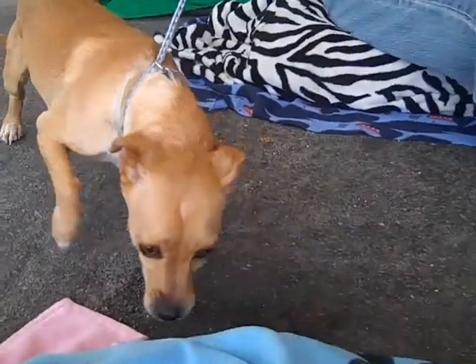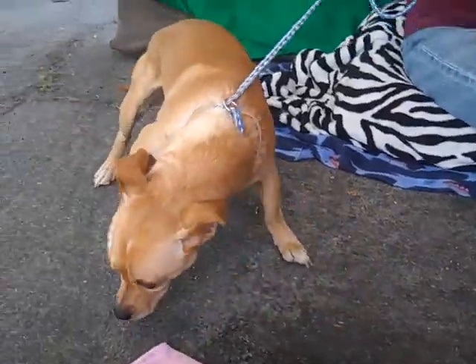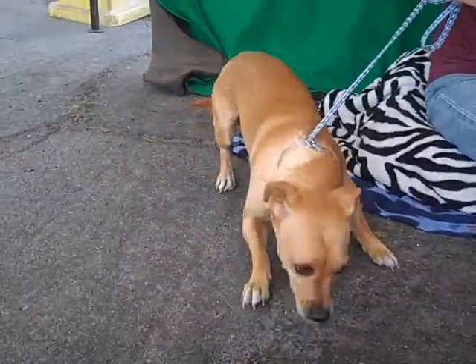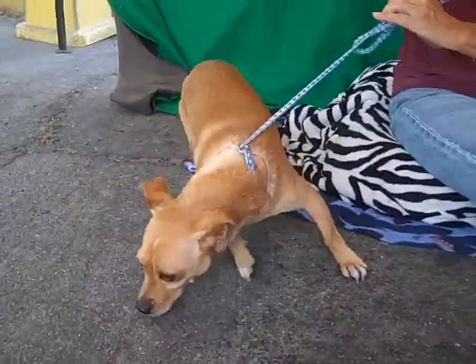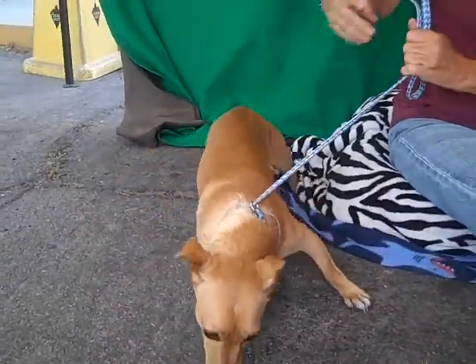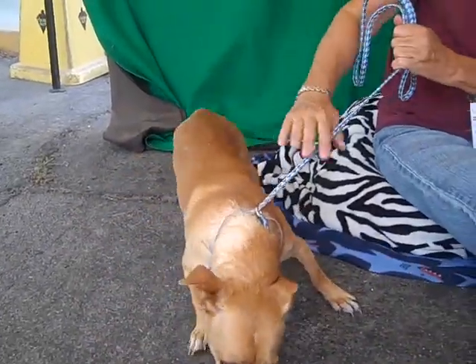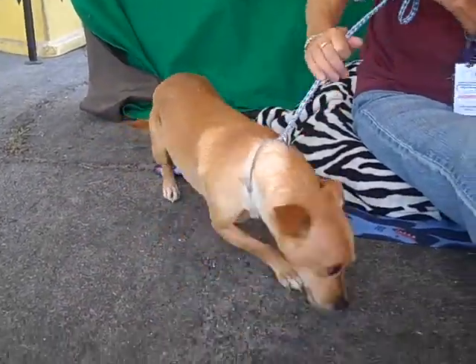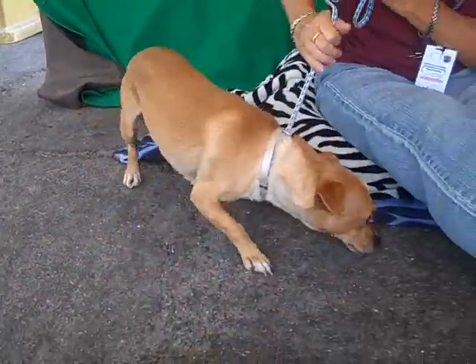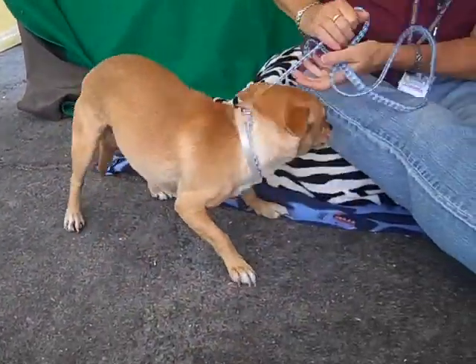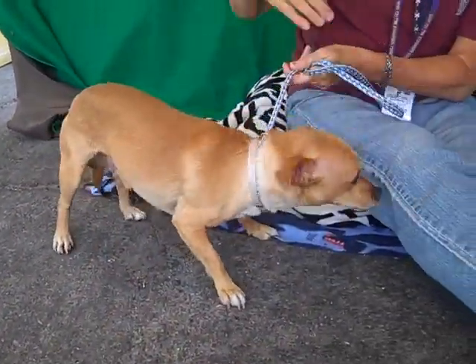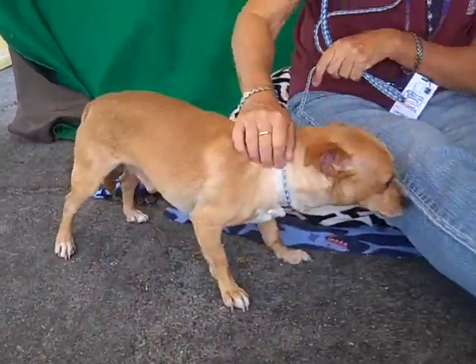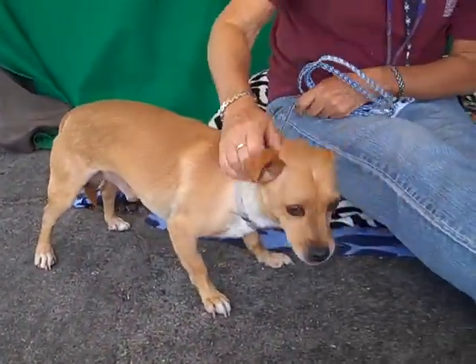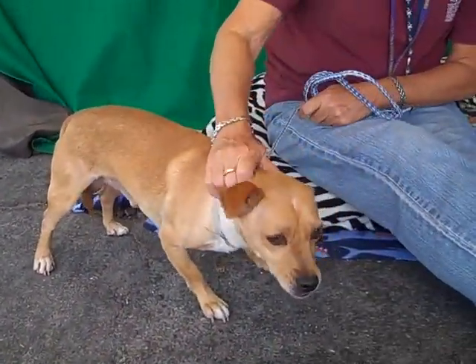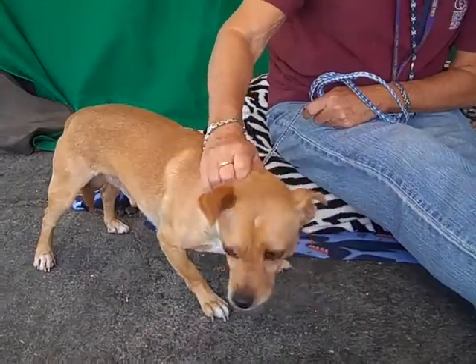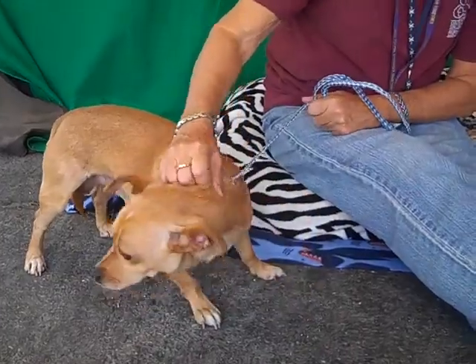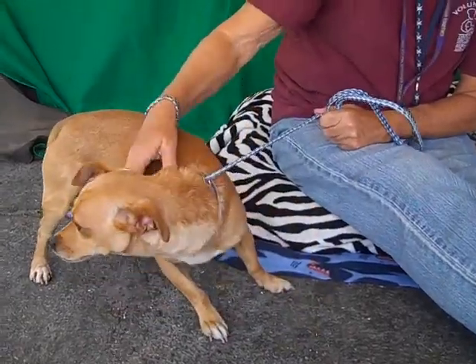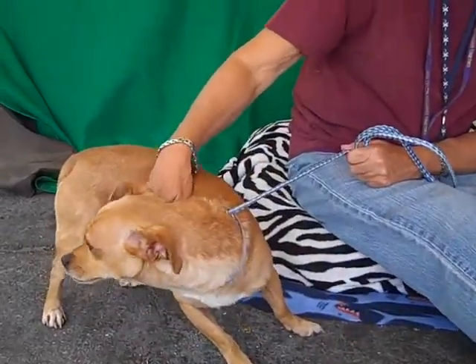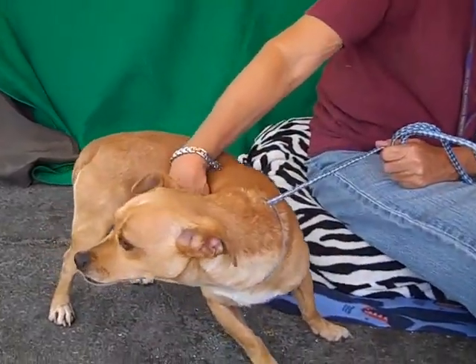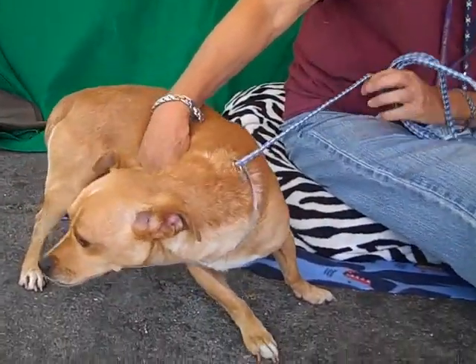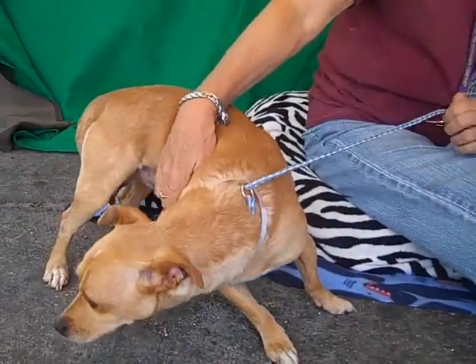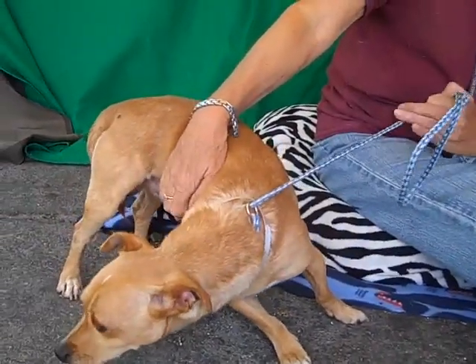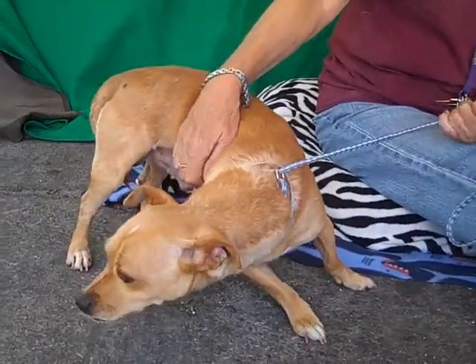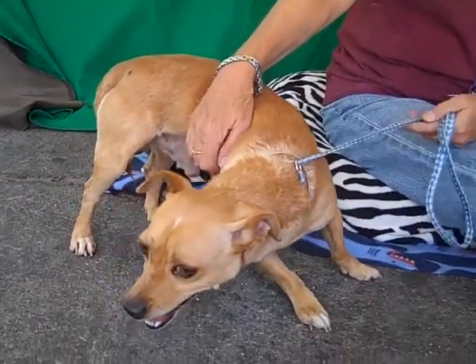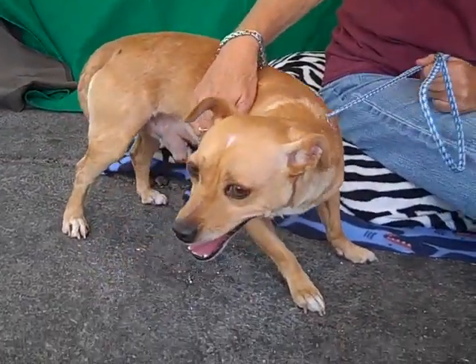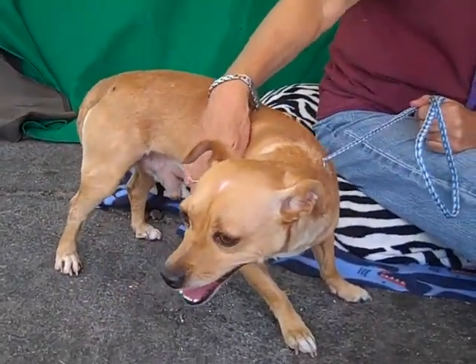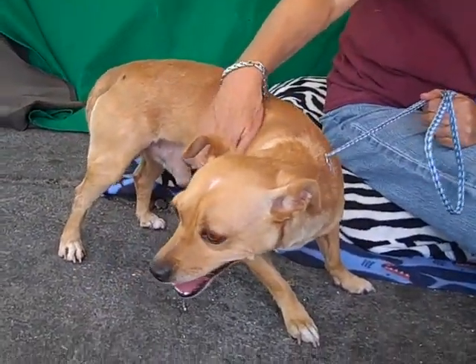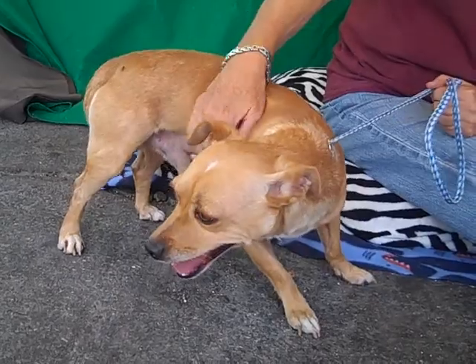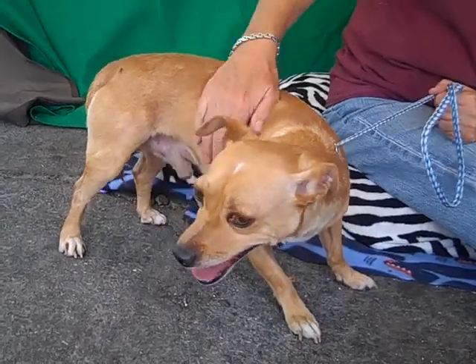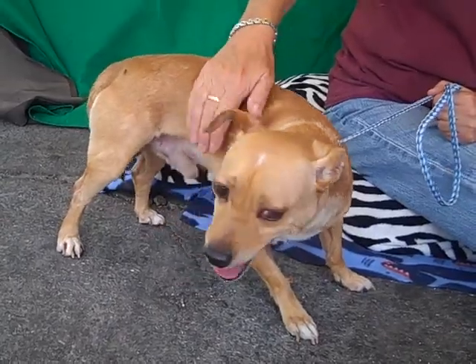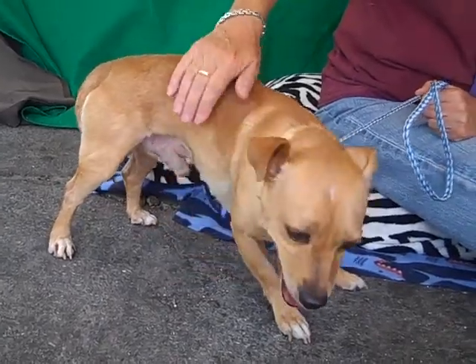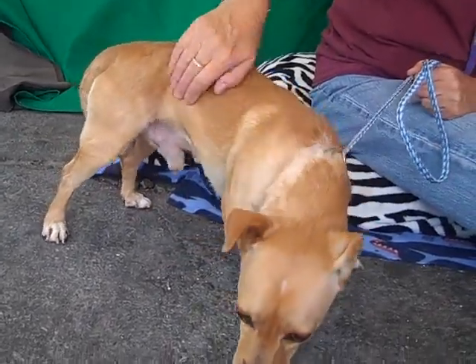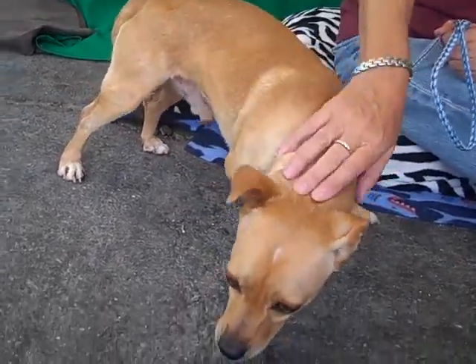He is about three years old, we think, and he came in as a stray on August 12th from El Monte, and he weighs all of 12 pounds. He's small — a good size for any situation, definitely good for an apartment.